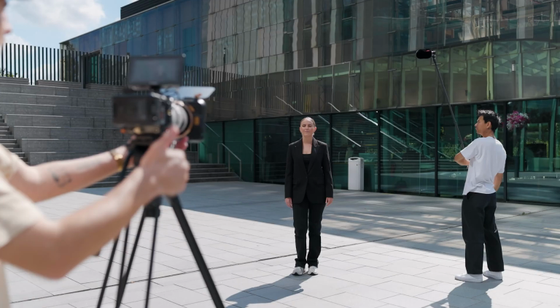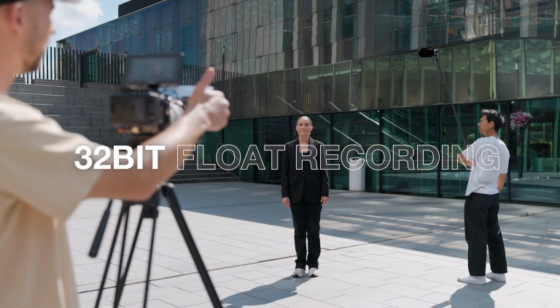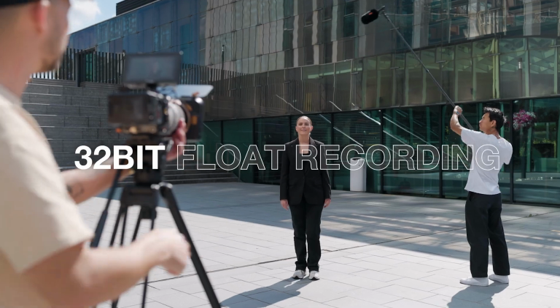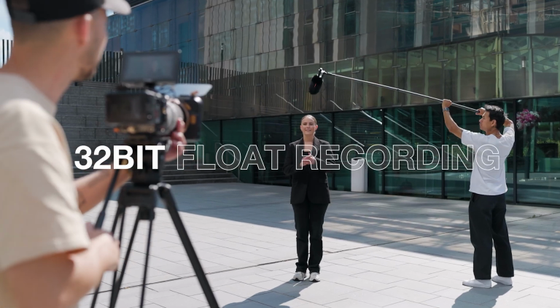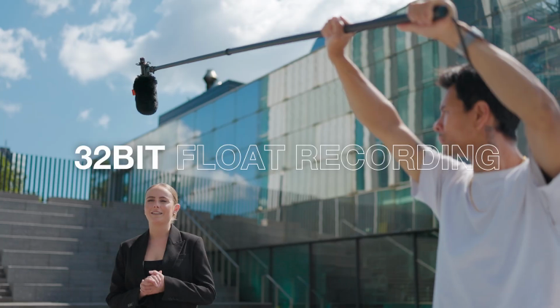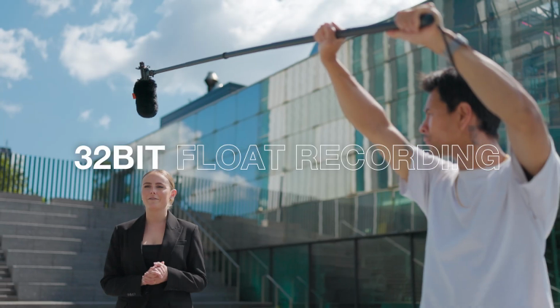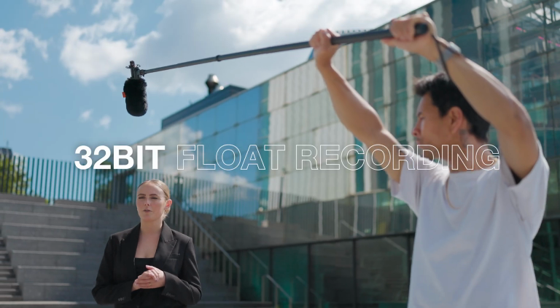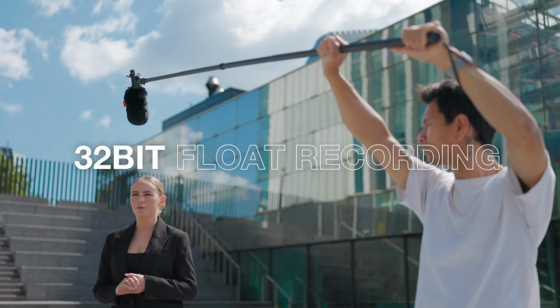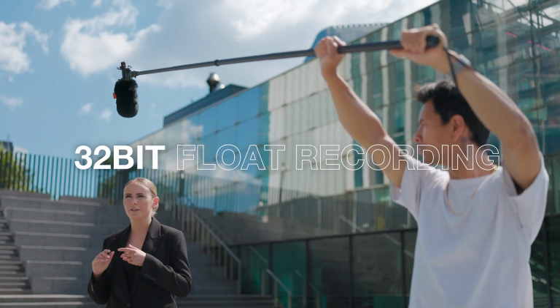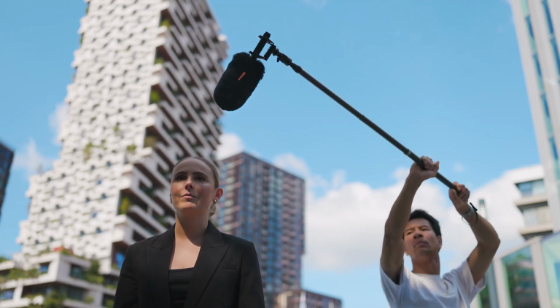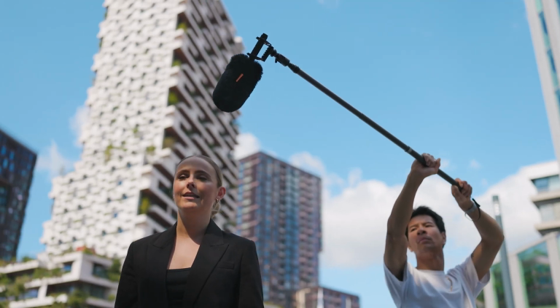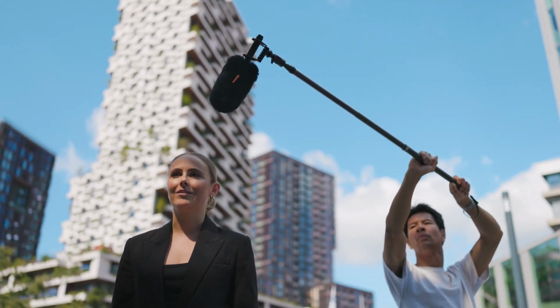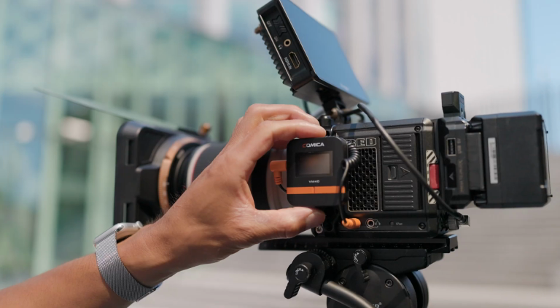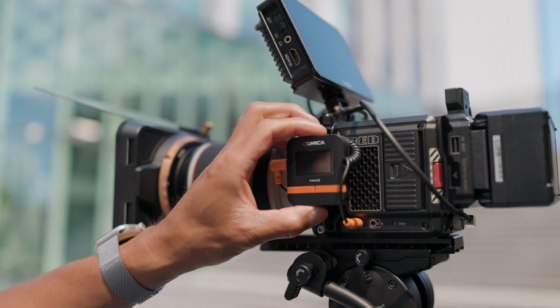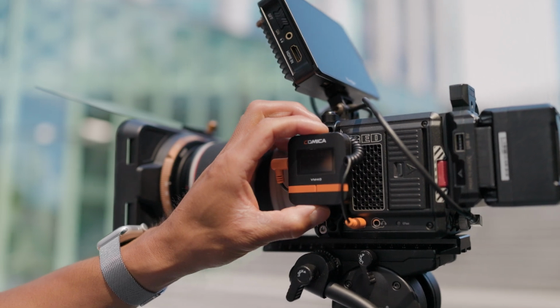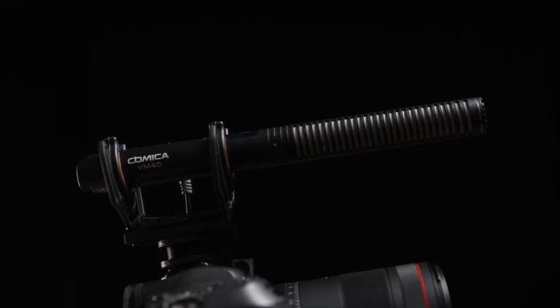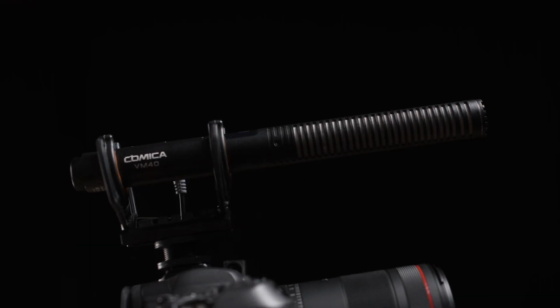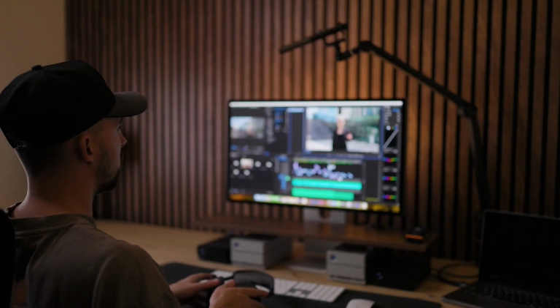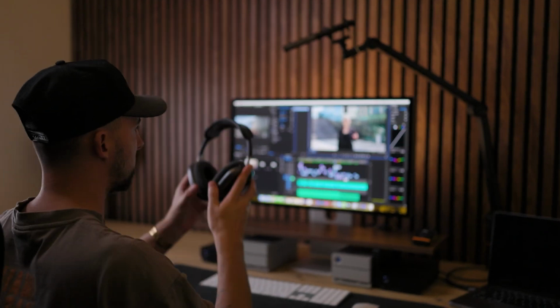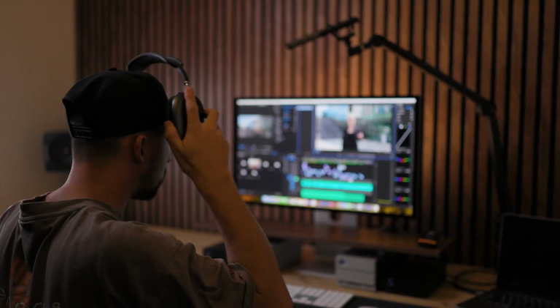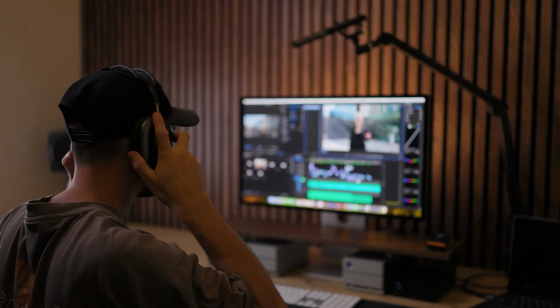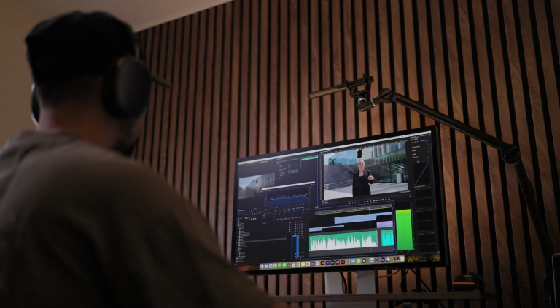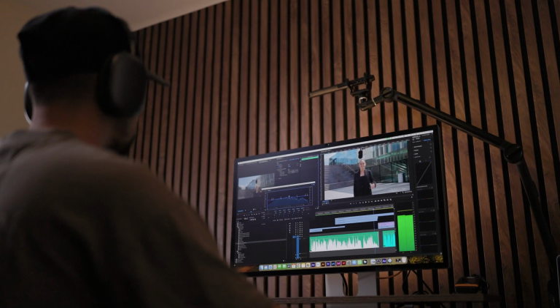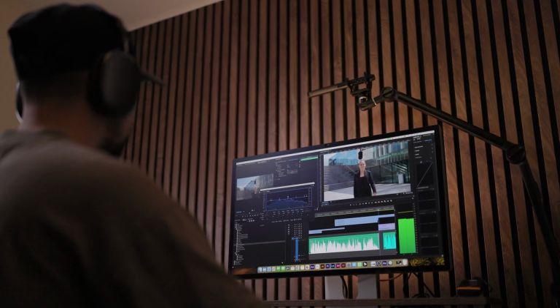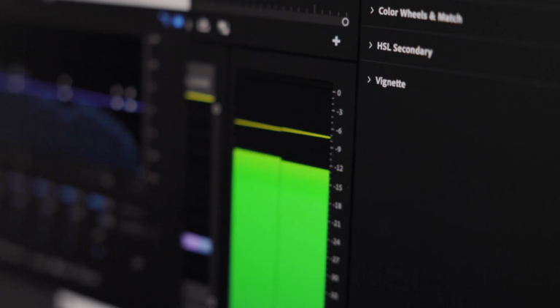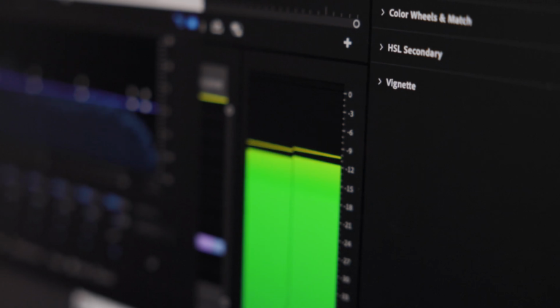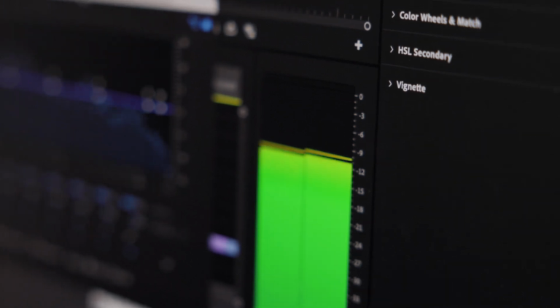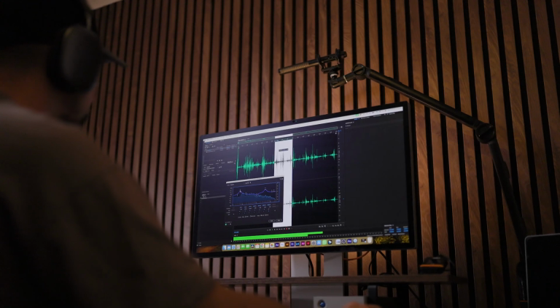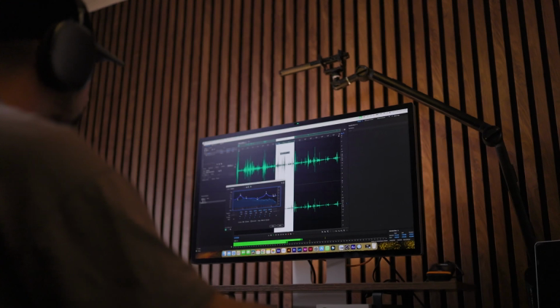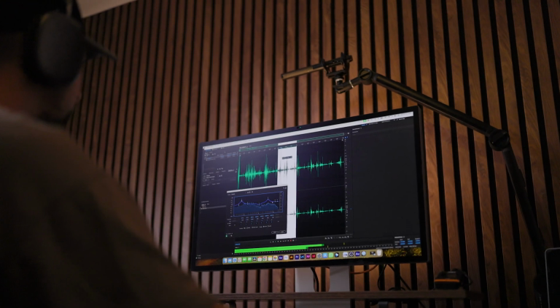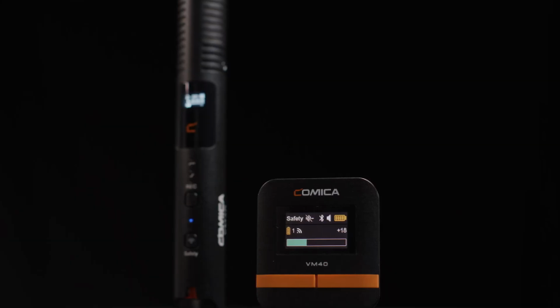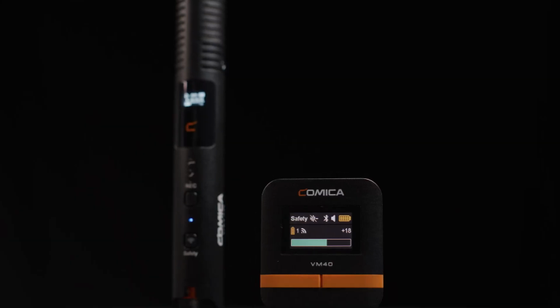With the new 32-bit float recording, you get perfect audio every time. Record wider dynamic range audio as backup with no need of adjusting settings afterwards — no distortion or clipping when recording loud sounds, and perfect clarity at quiet sounds.